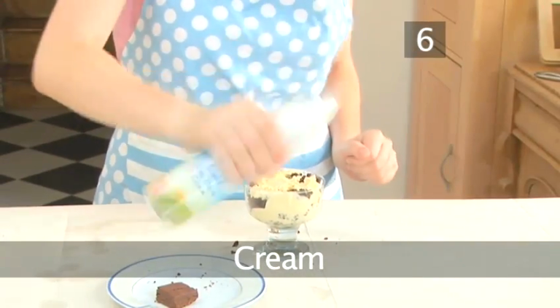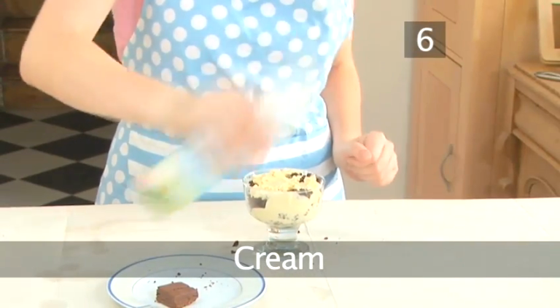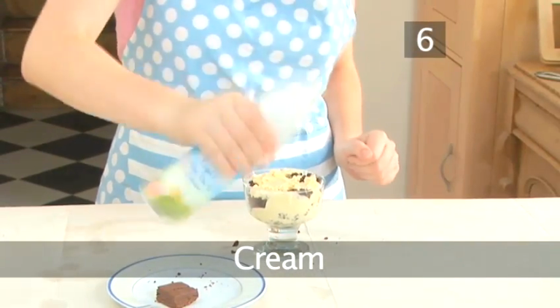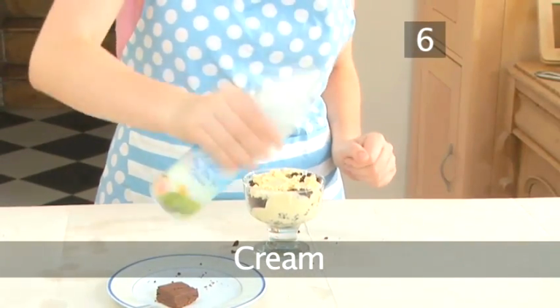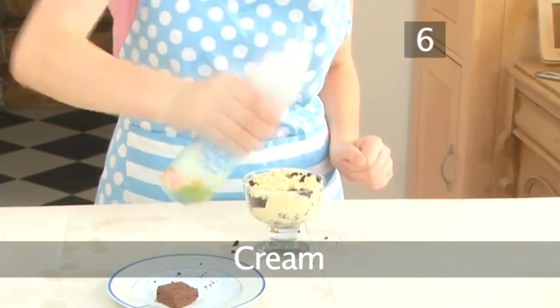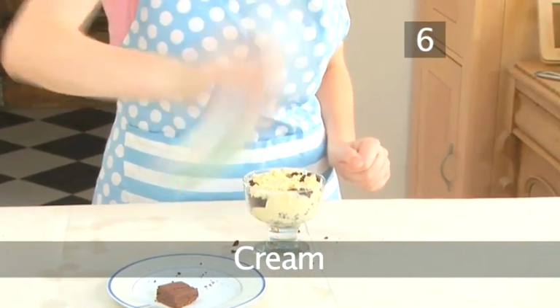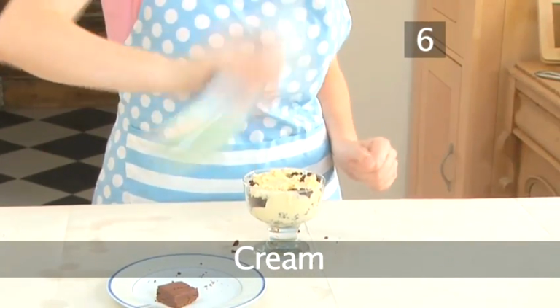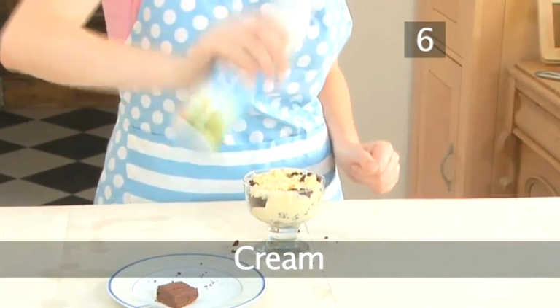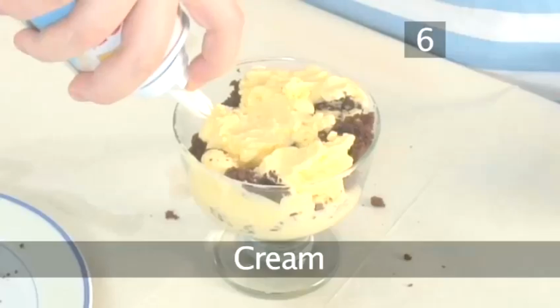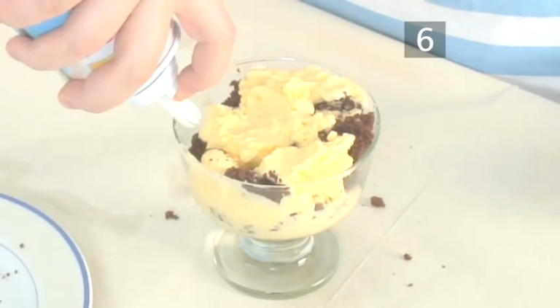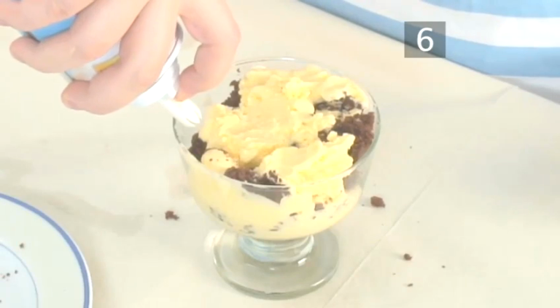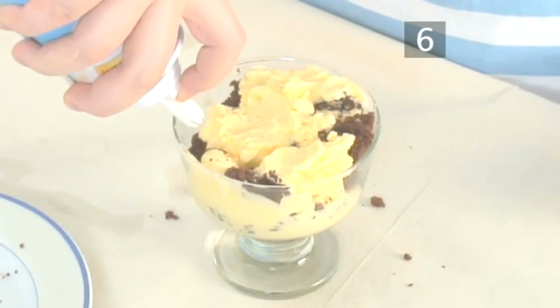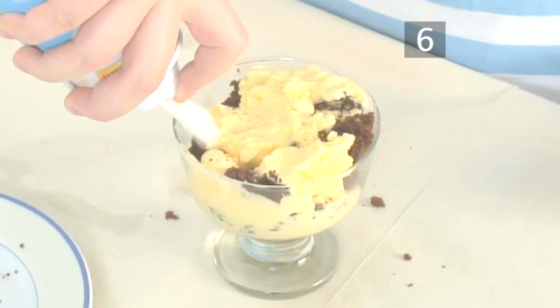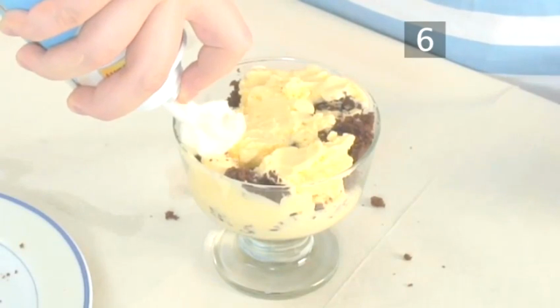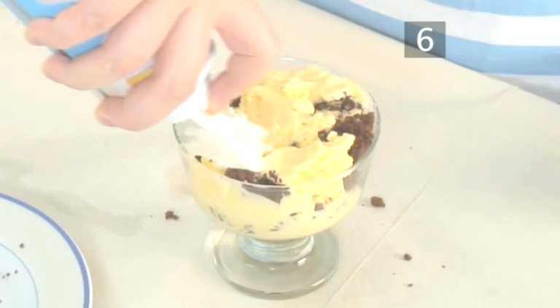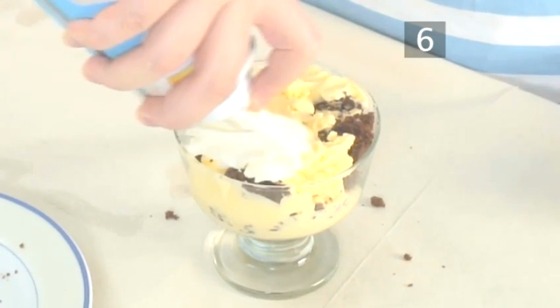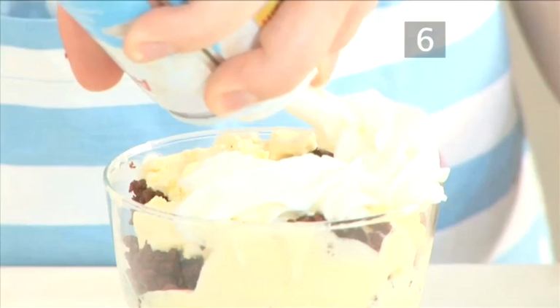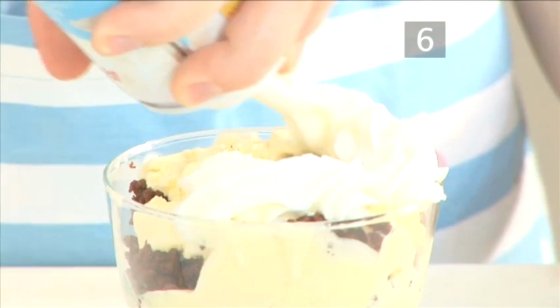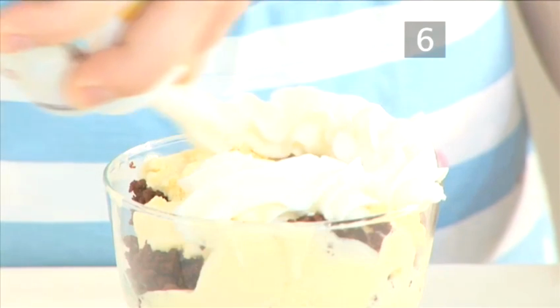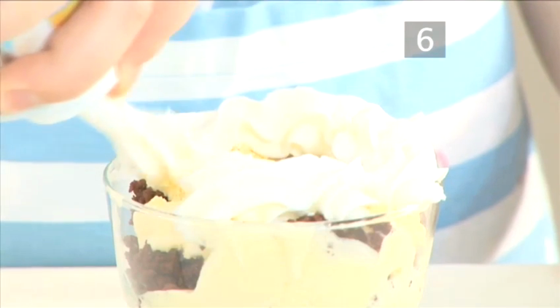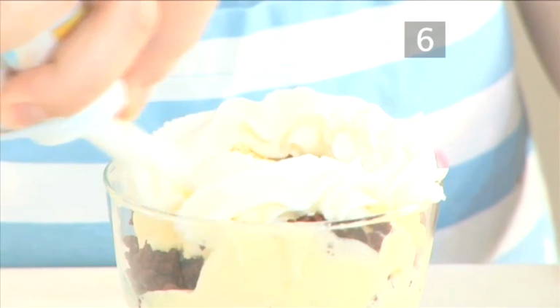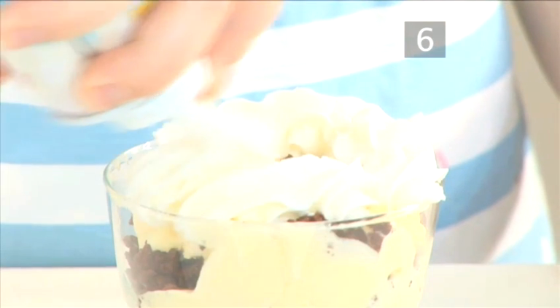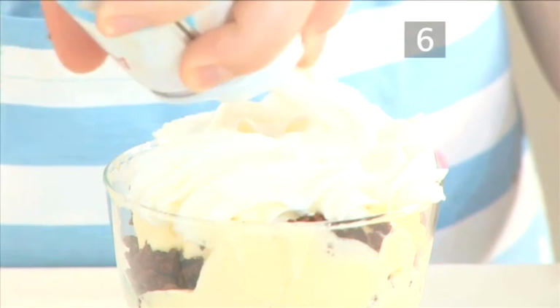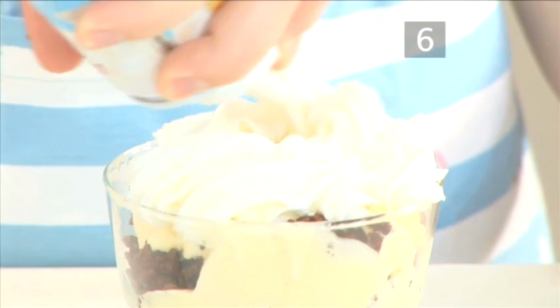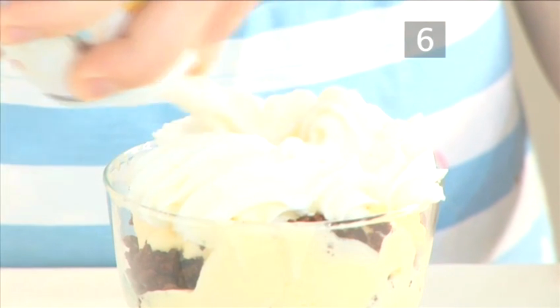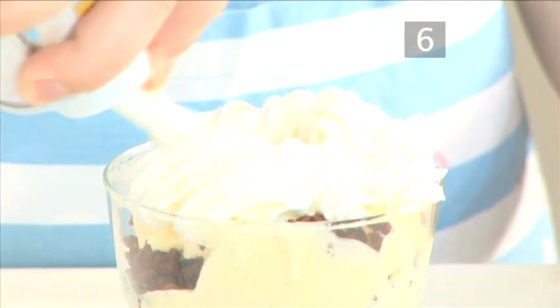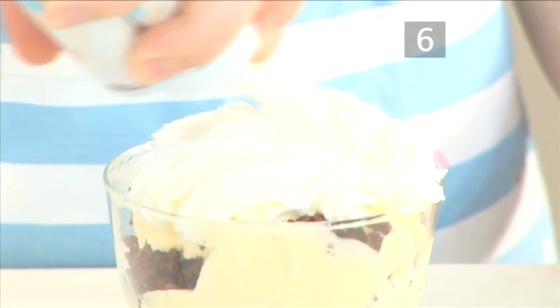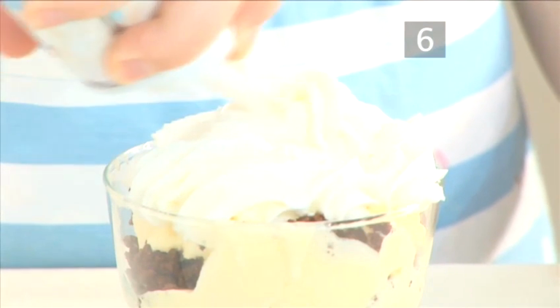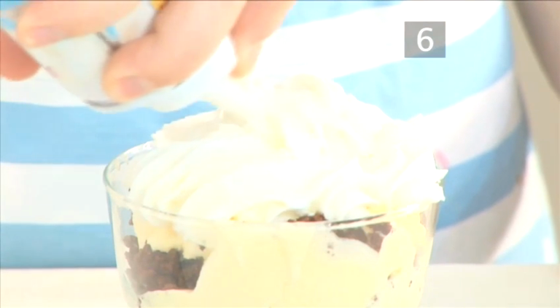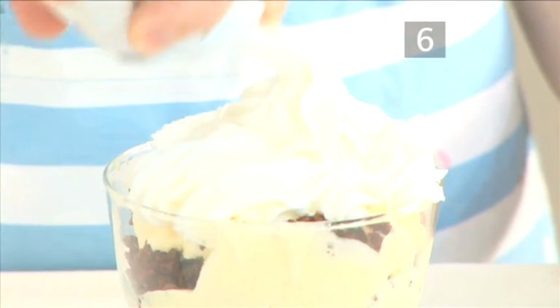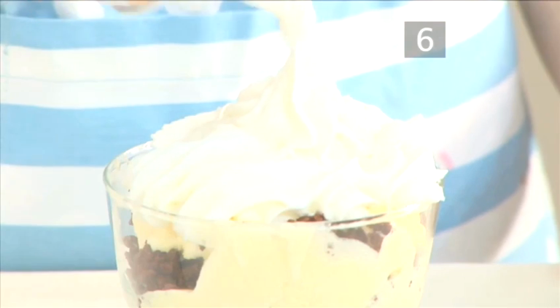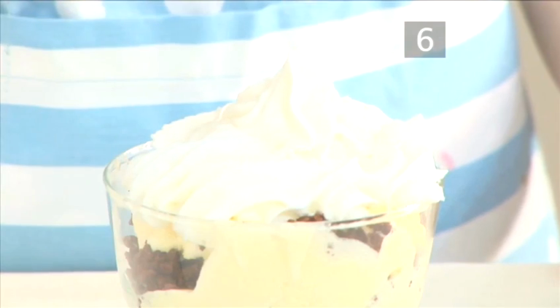Step 6: Cream. Give the can of whipped cream a vigorous shake. Hold it upside down over the dessert and squirt on a rosette of cream.